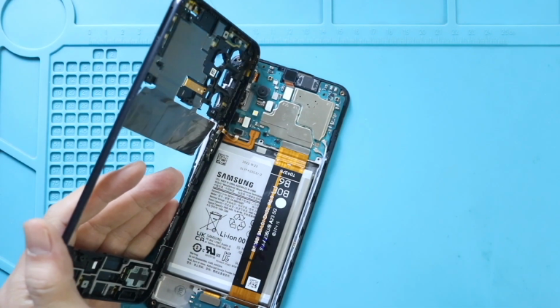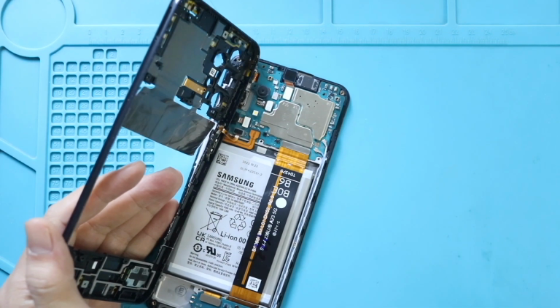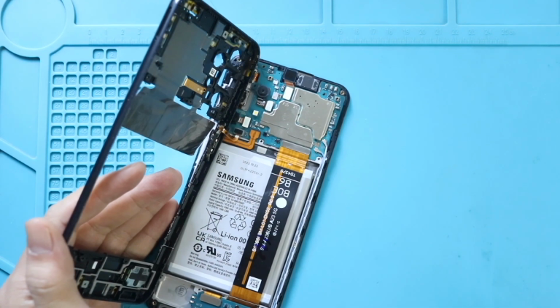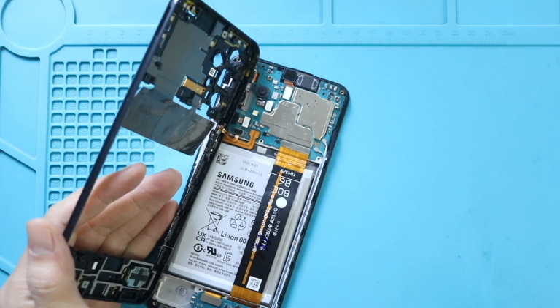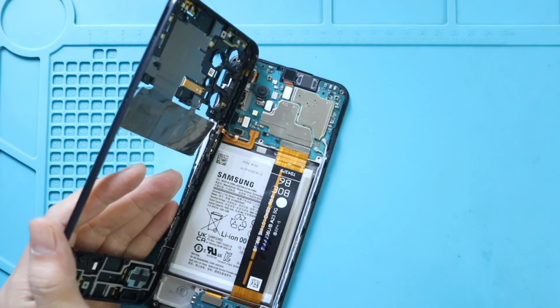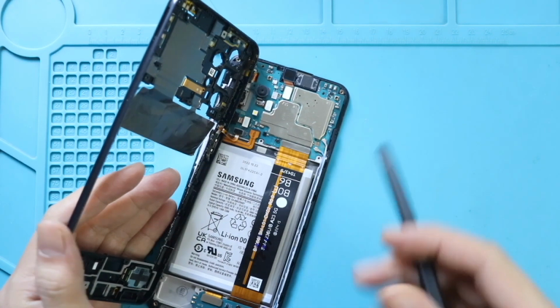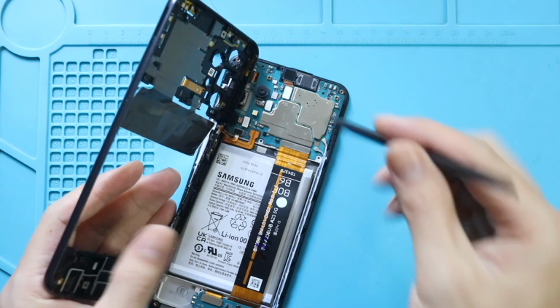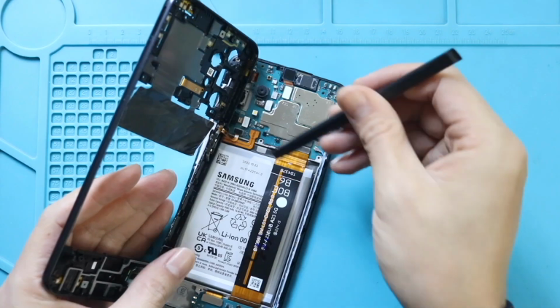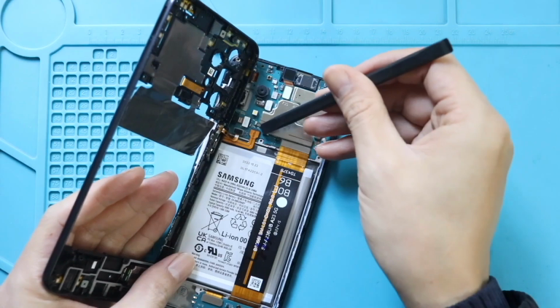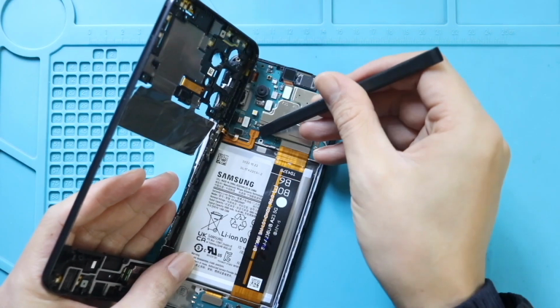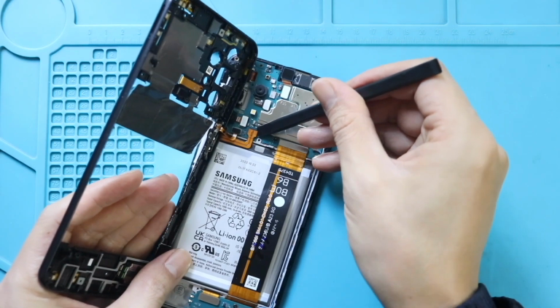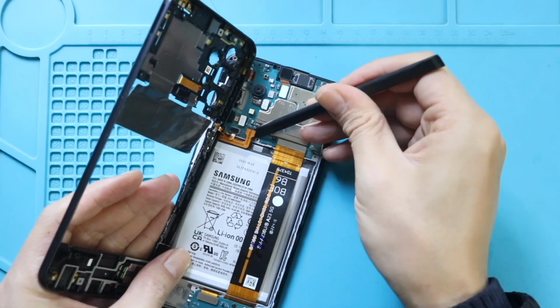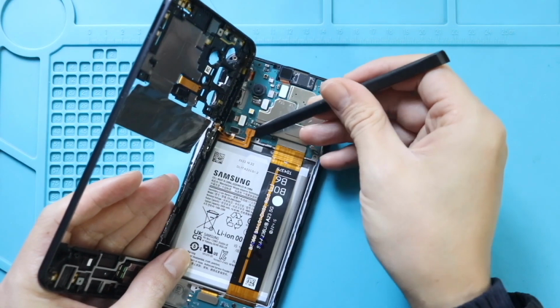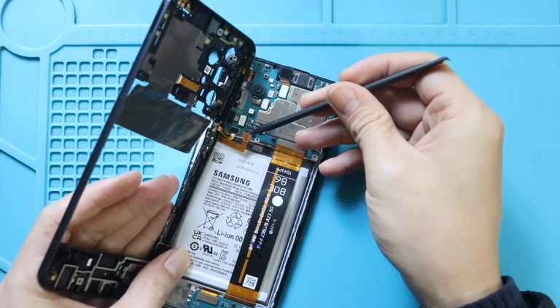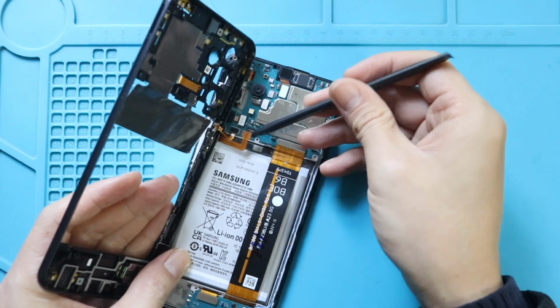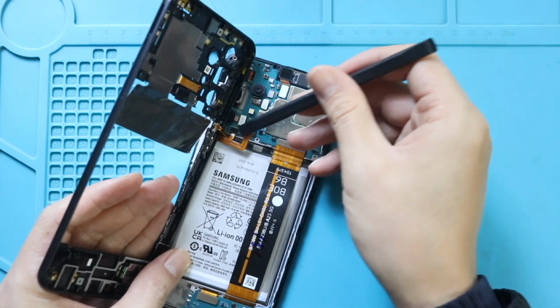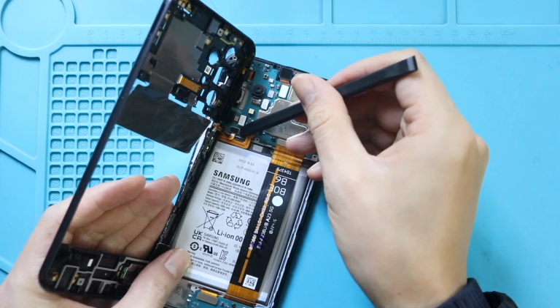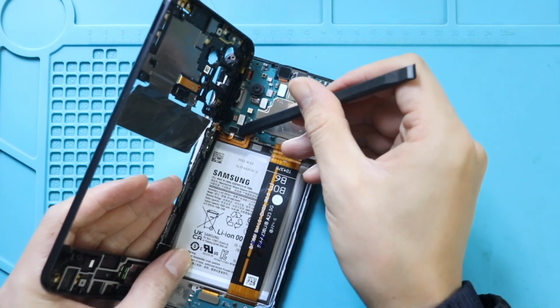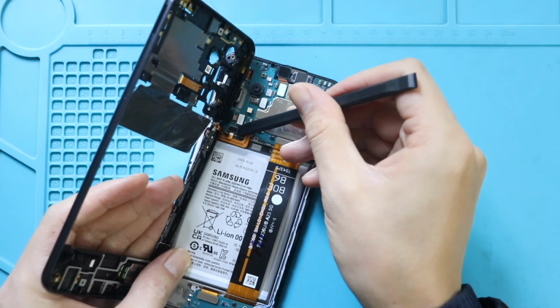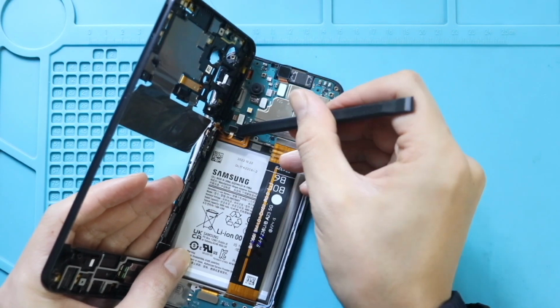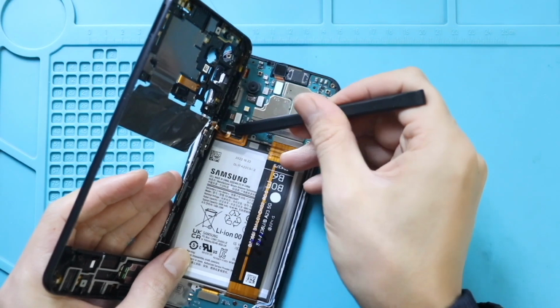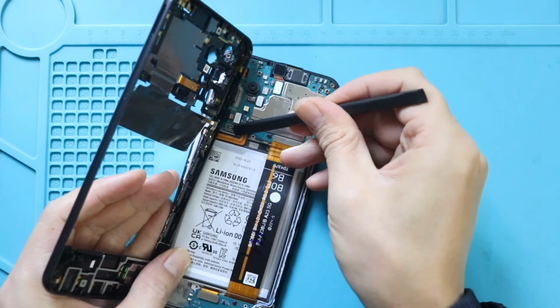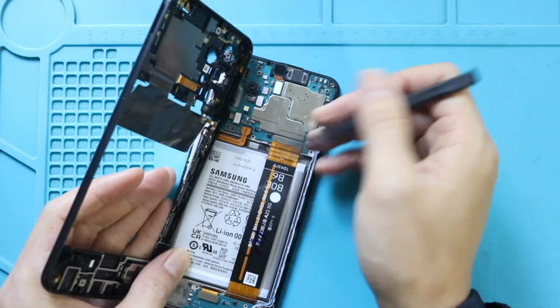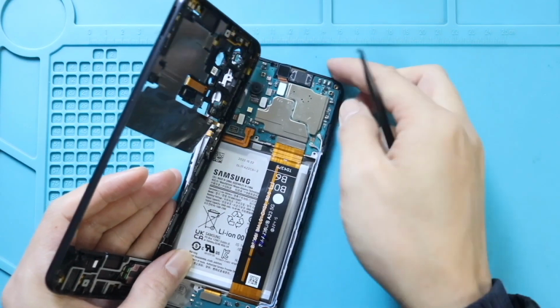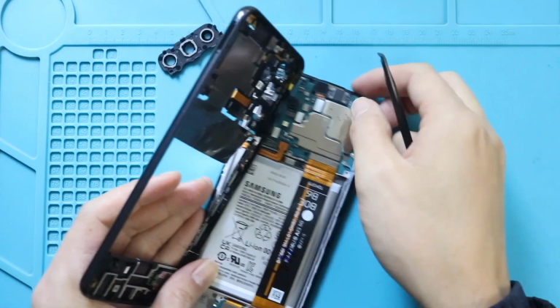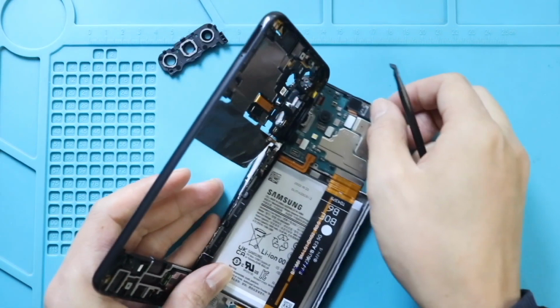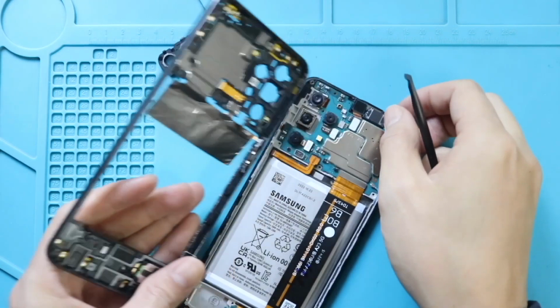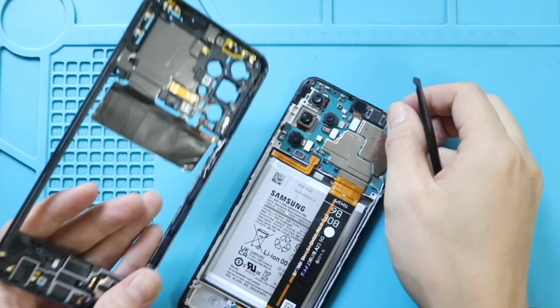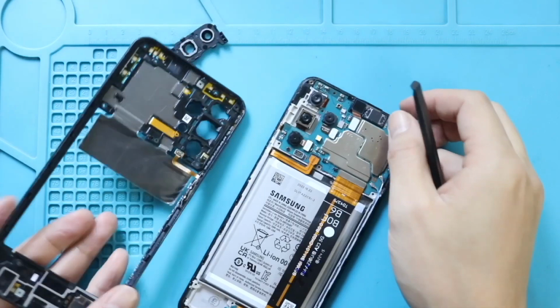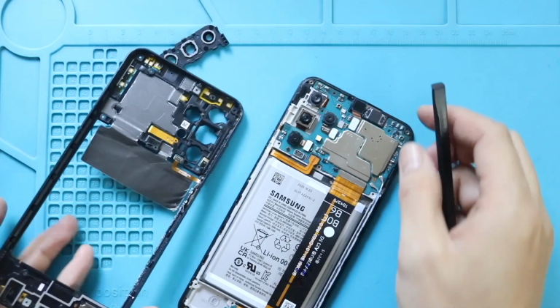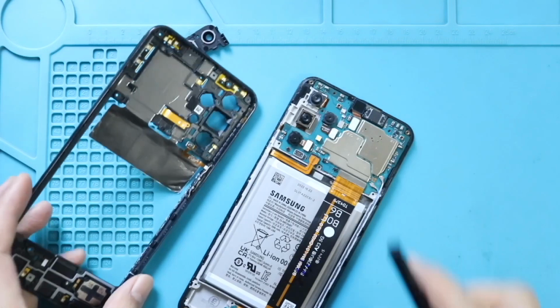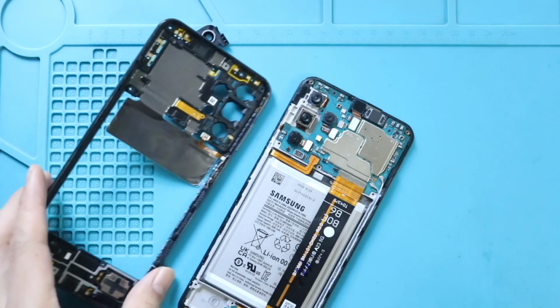Next, disconnect the battery connector. Then unplug the fingerprint button connector from the logic board to release the mid frame from the body.